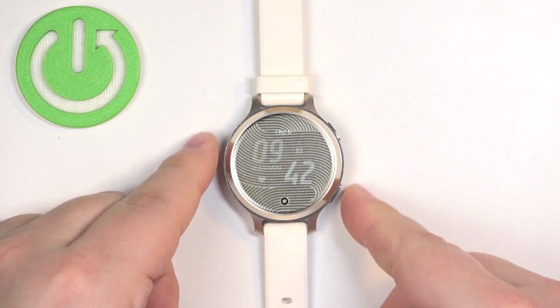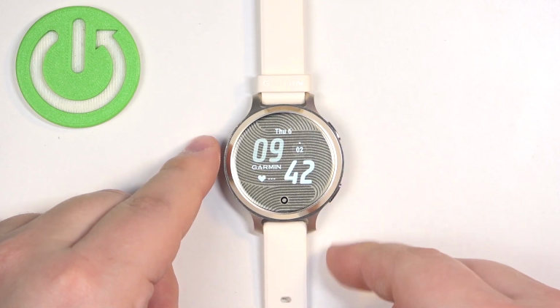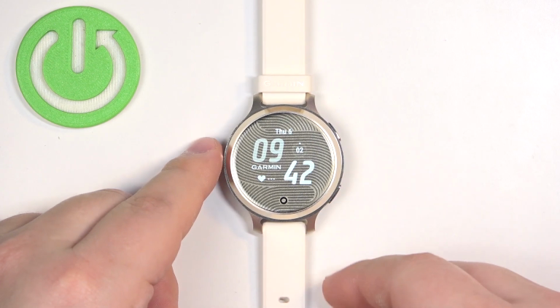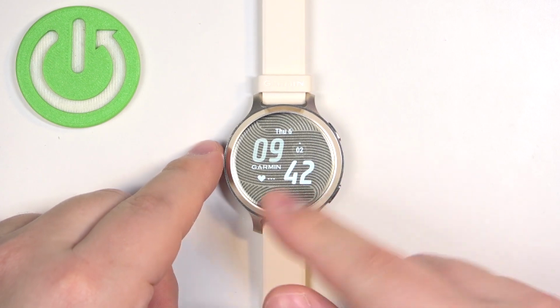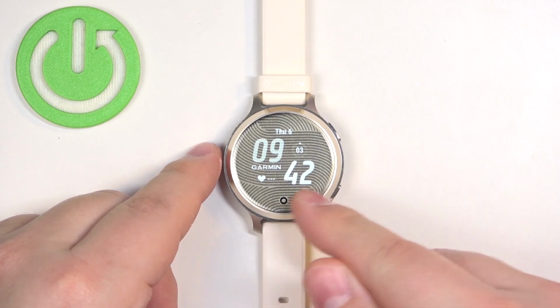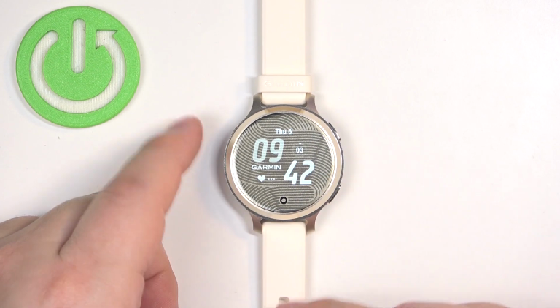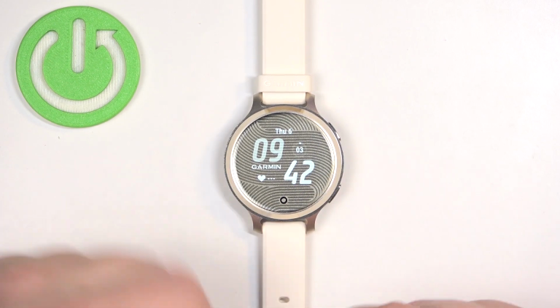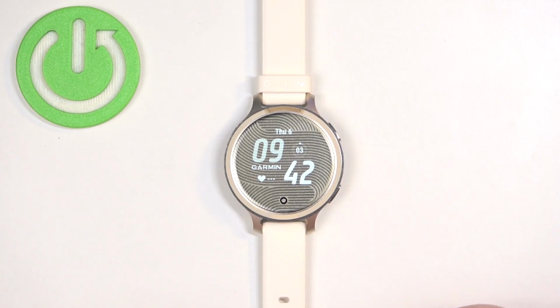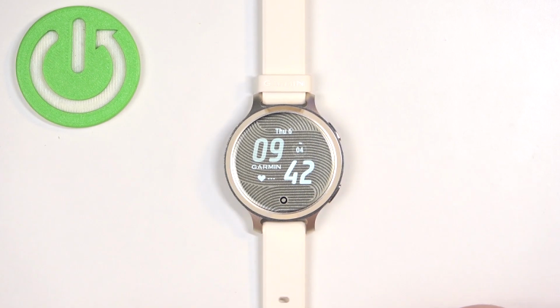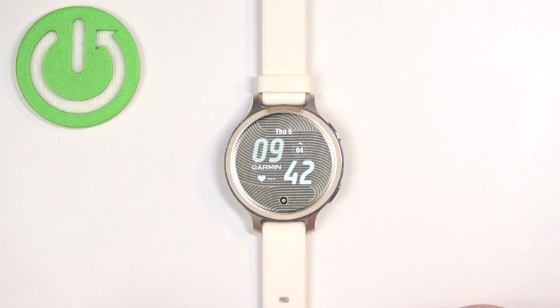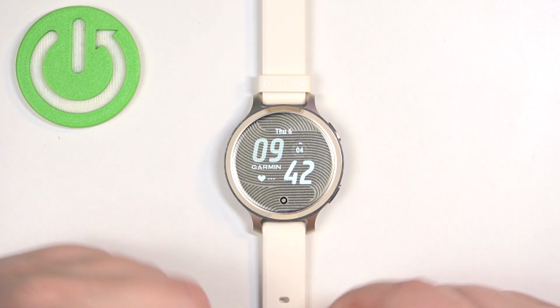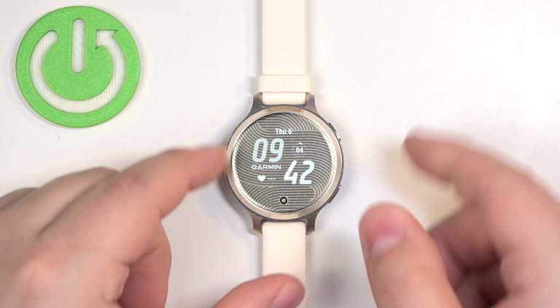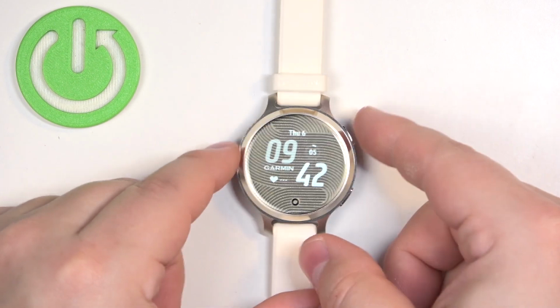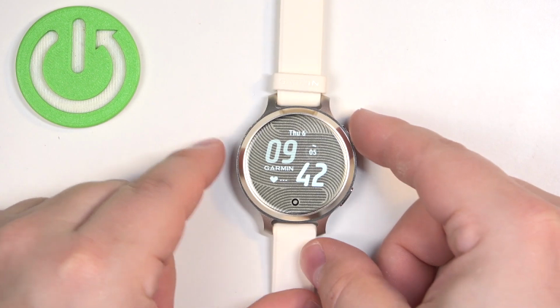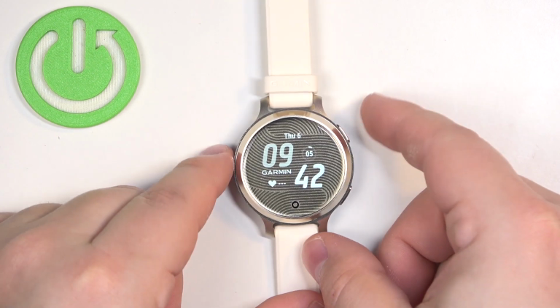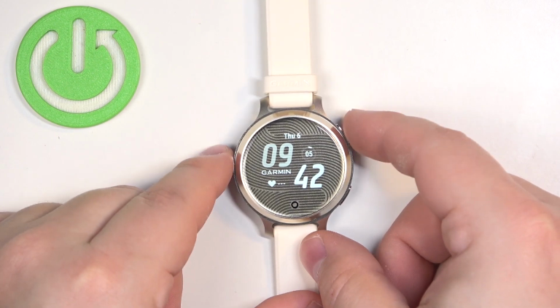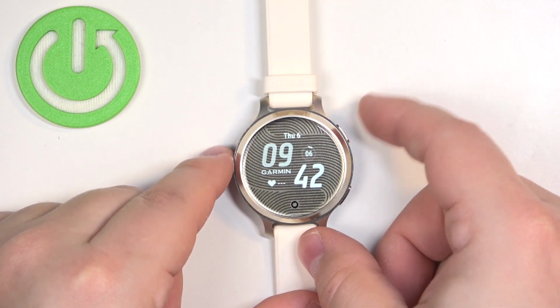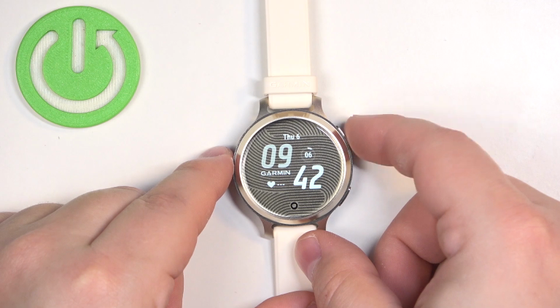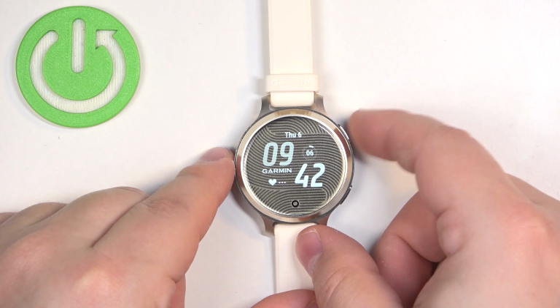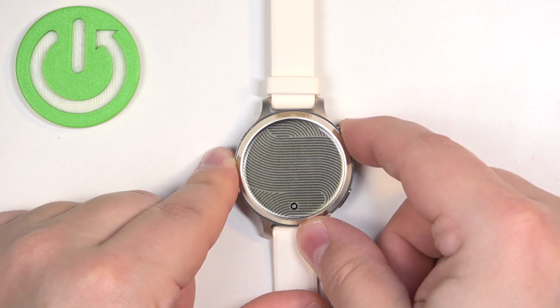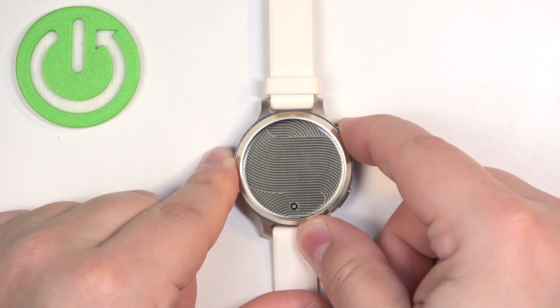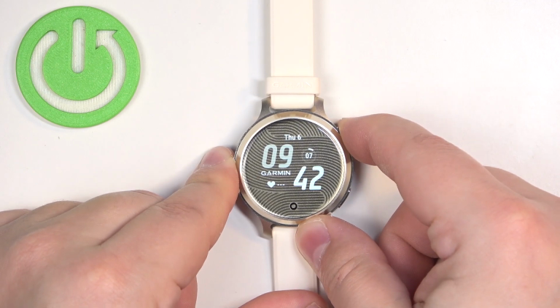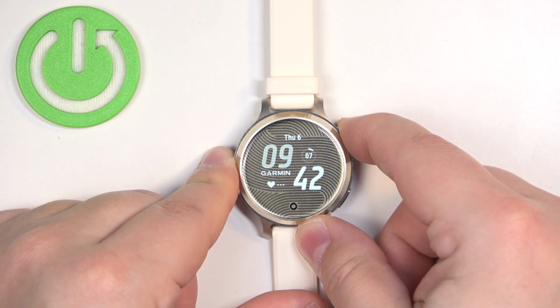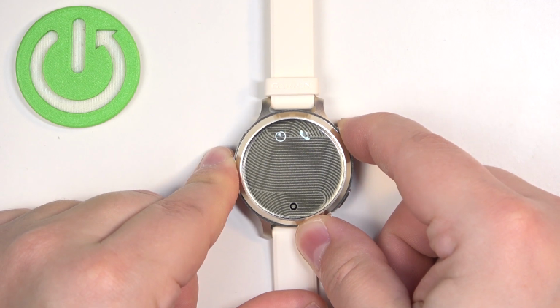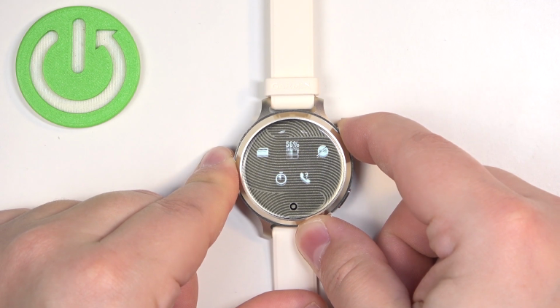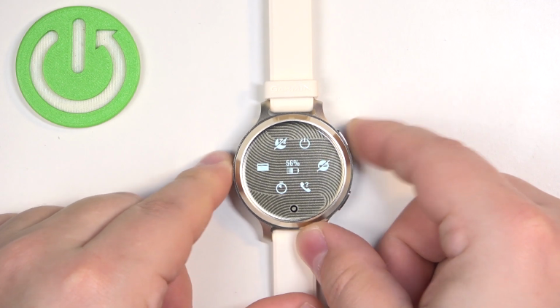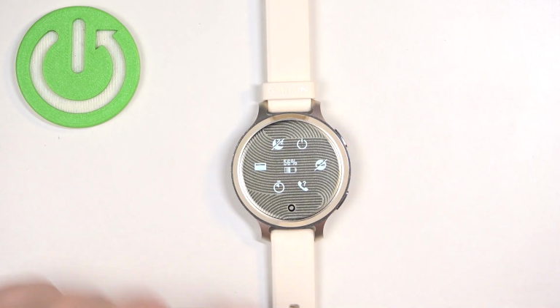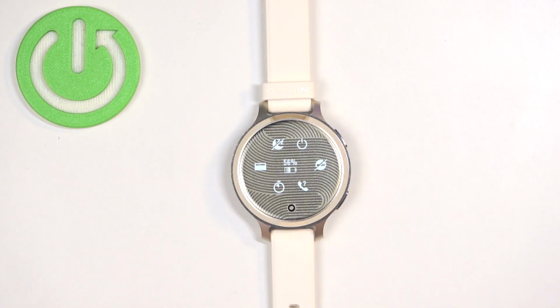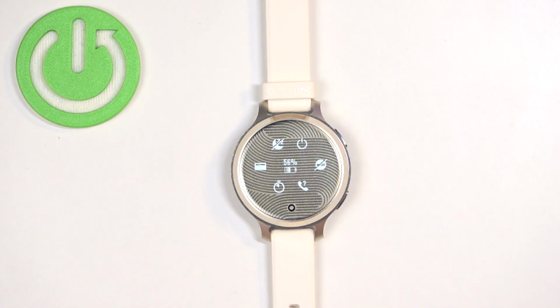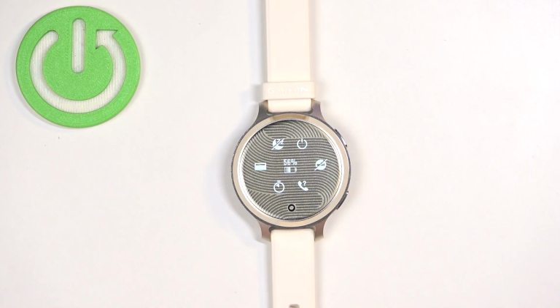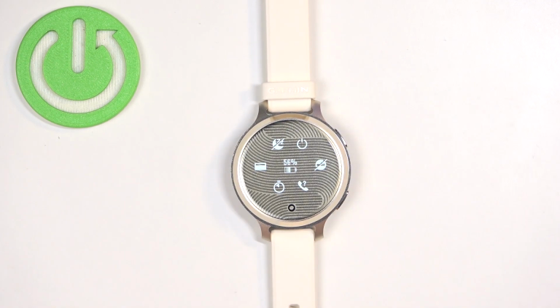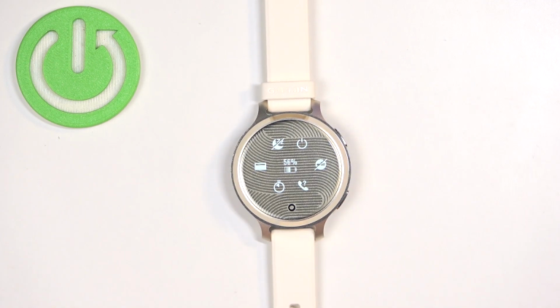Once you wake up the screen you should see the current watch face, the home screen, and then you can press and hold the upper button to open the control menu.